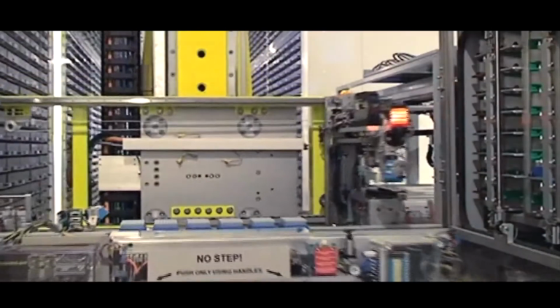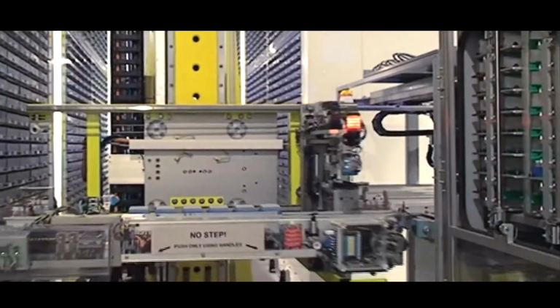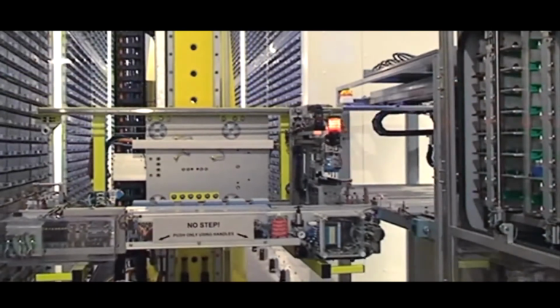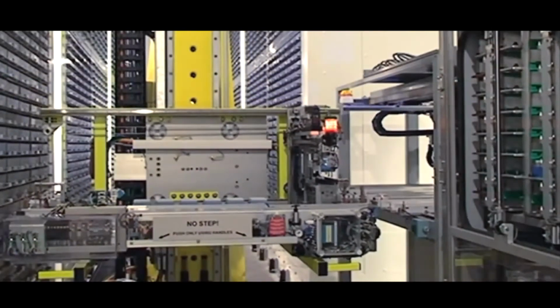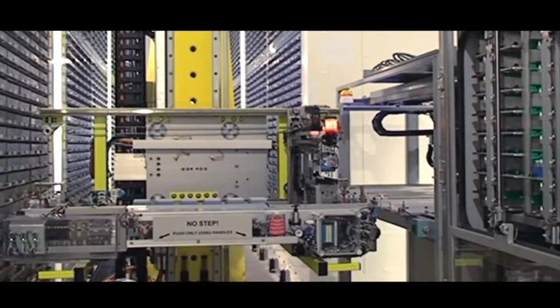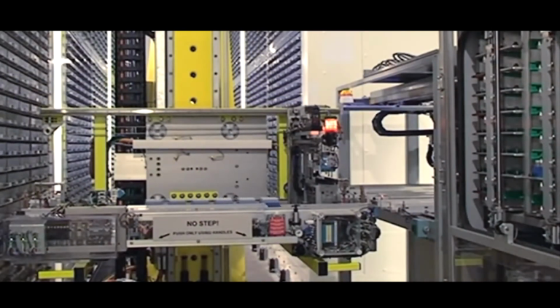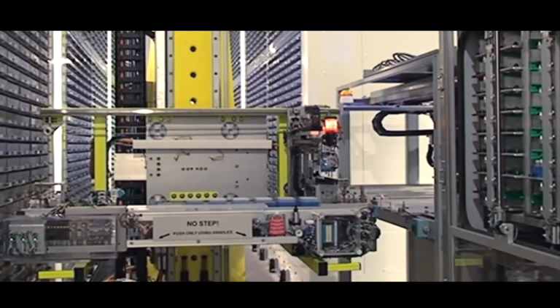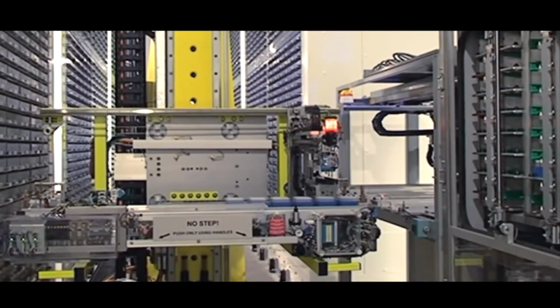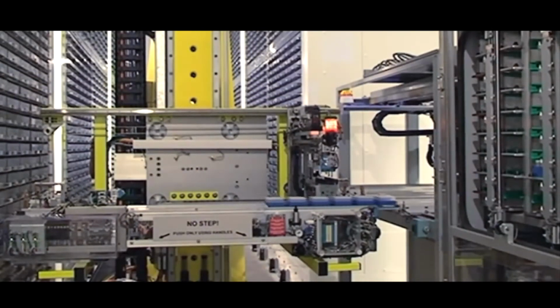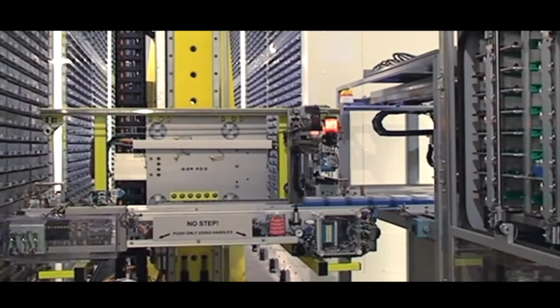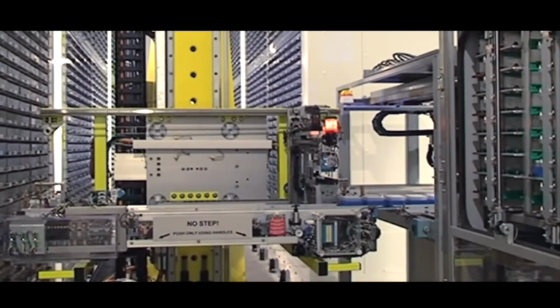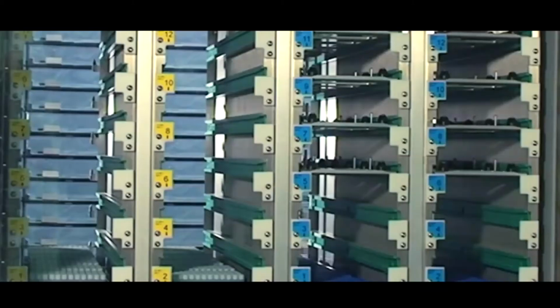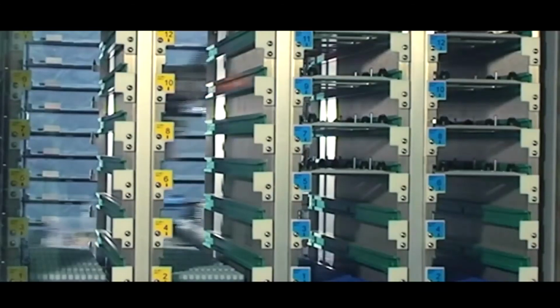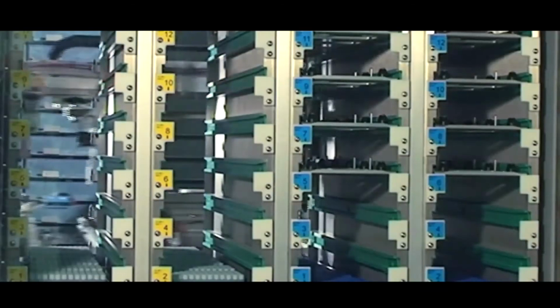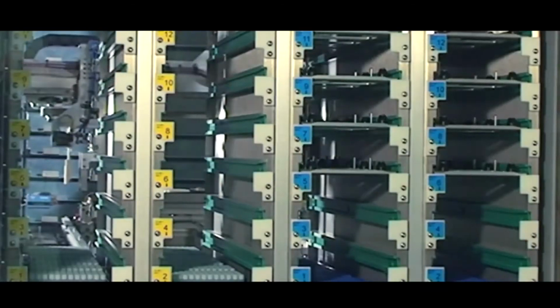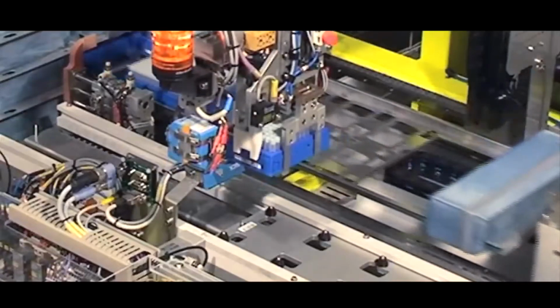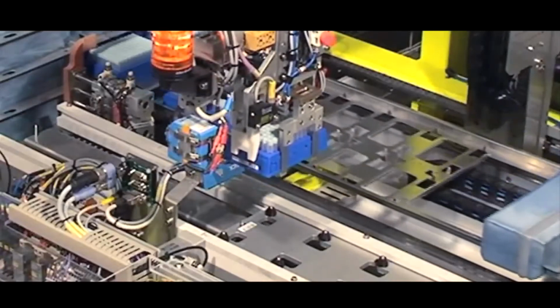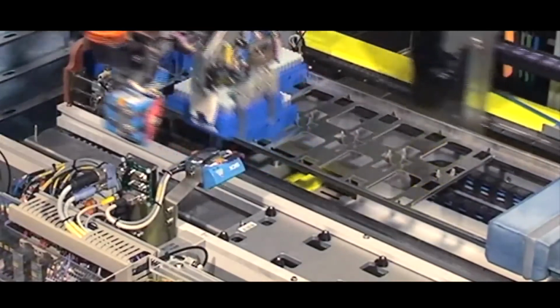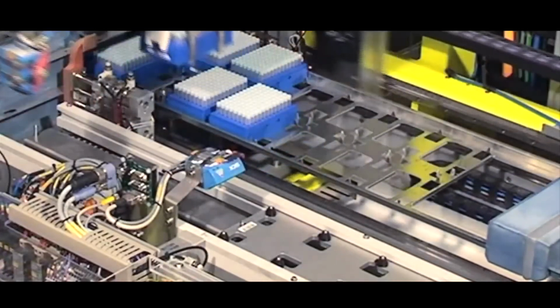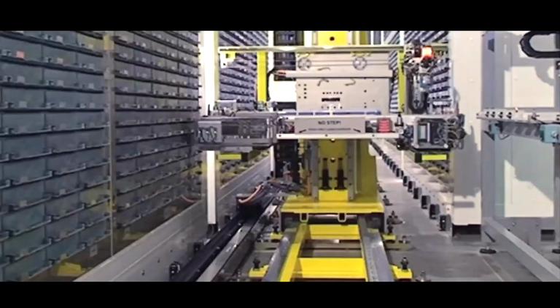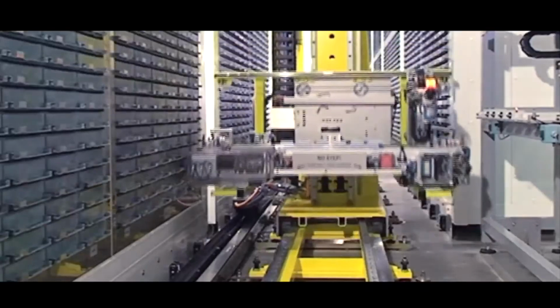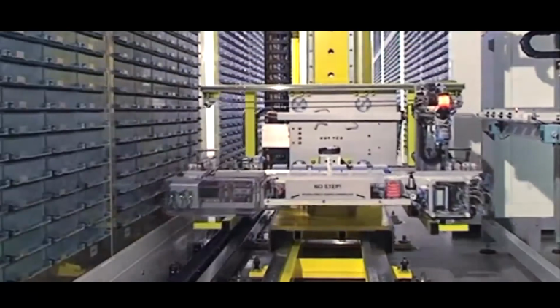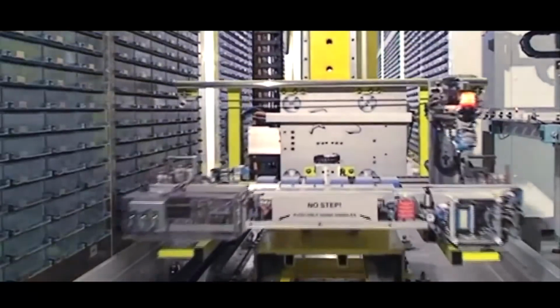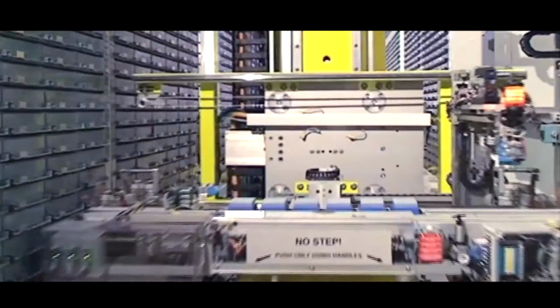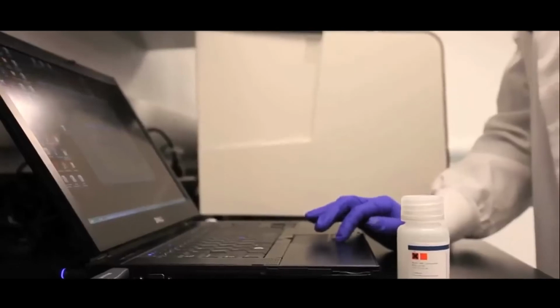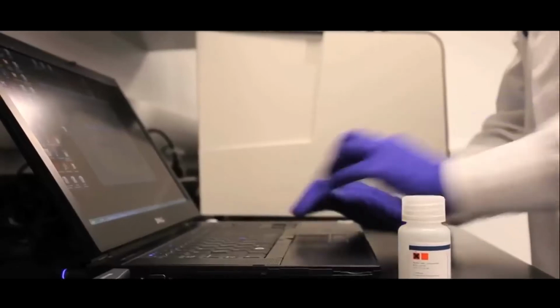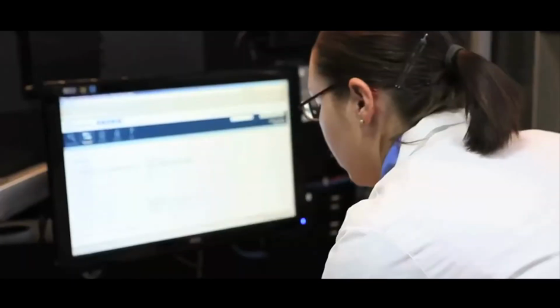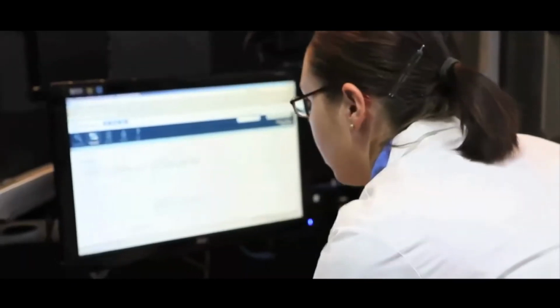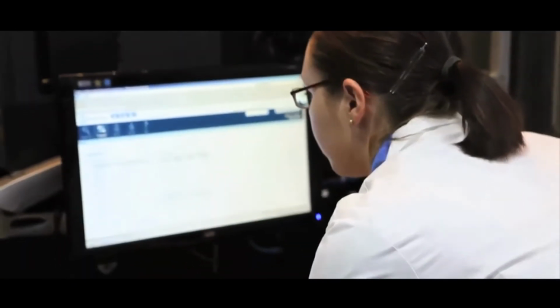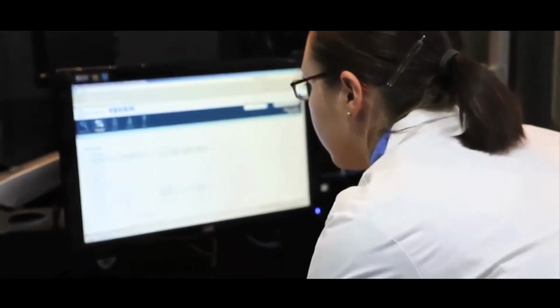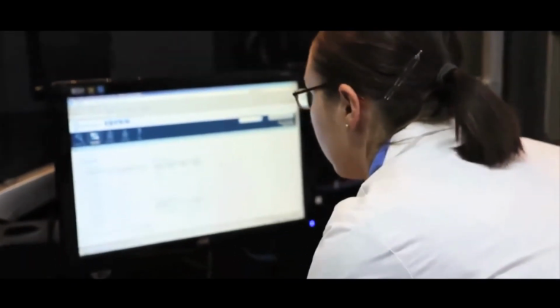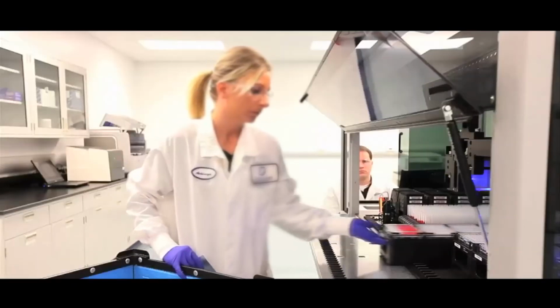Biobanks can contain or manage thousands of specimens from patients collected during hospital visits for routine care or research purposes. The wide range of specimens maintained in a biobank can be described as libraries of specimens for research.